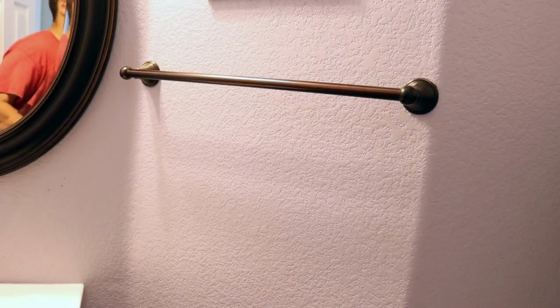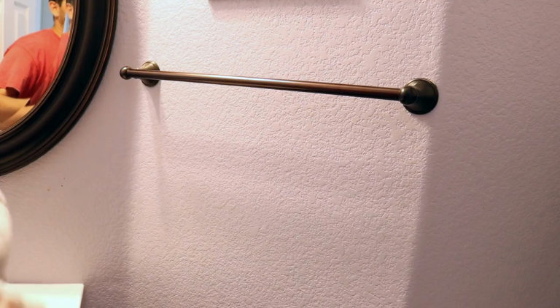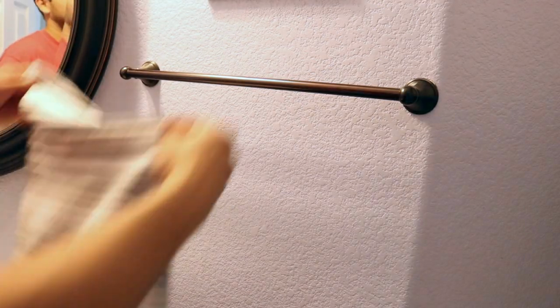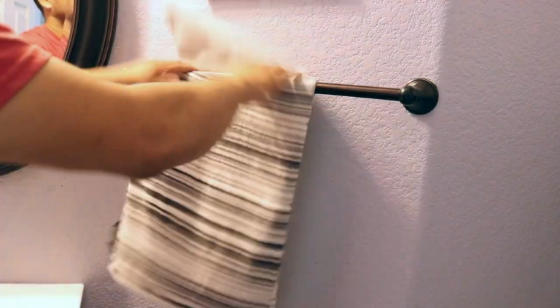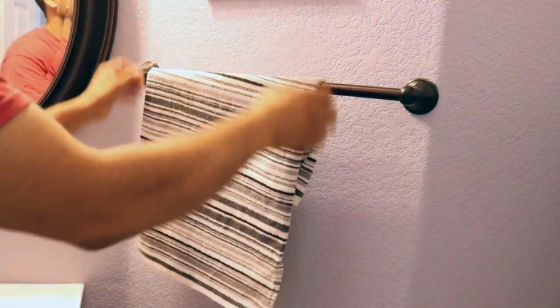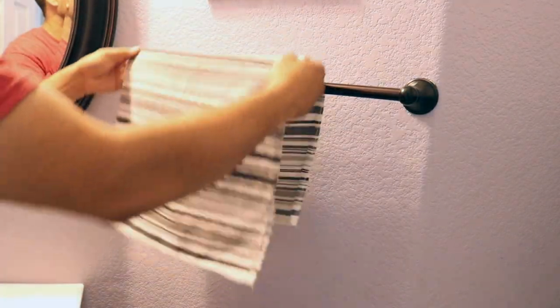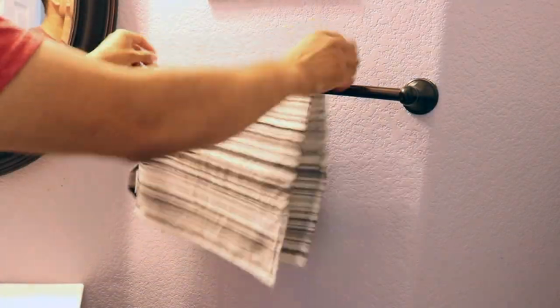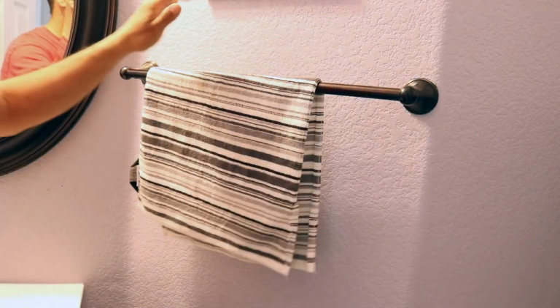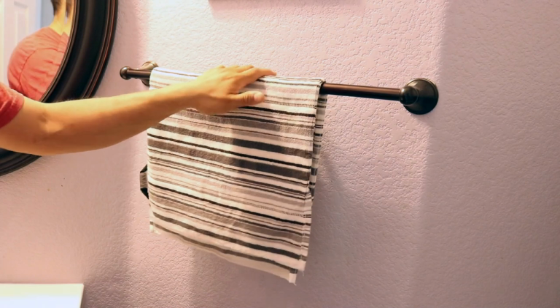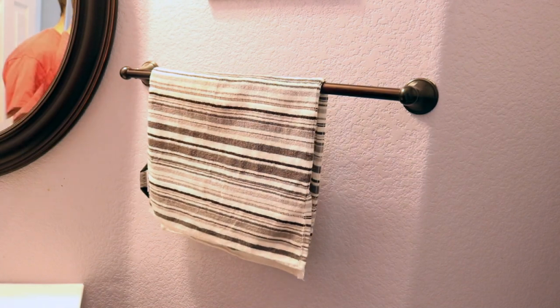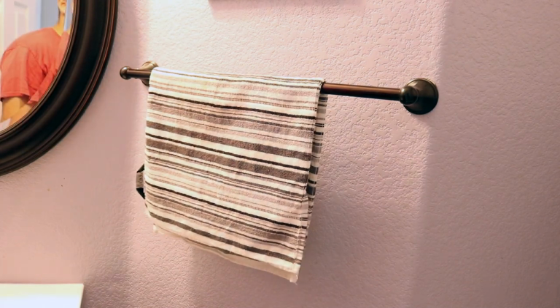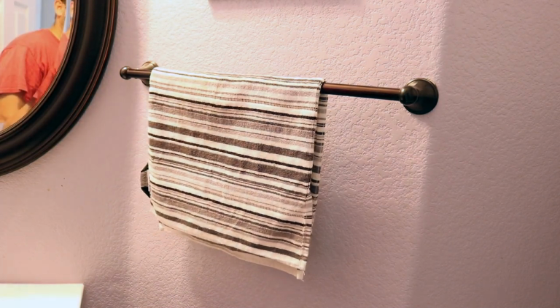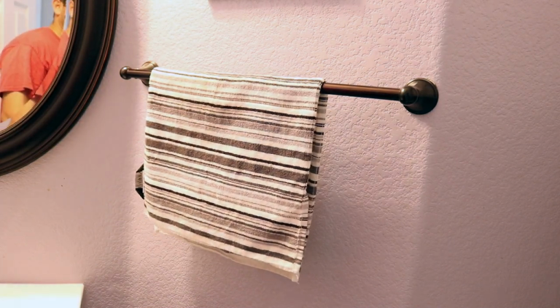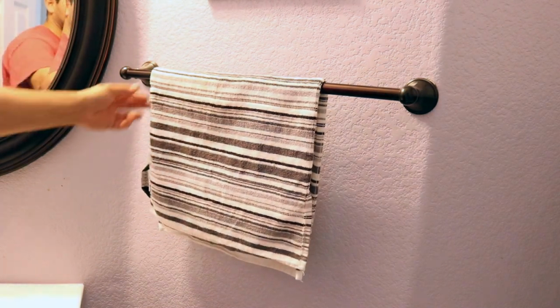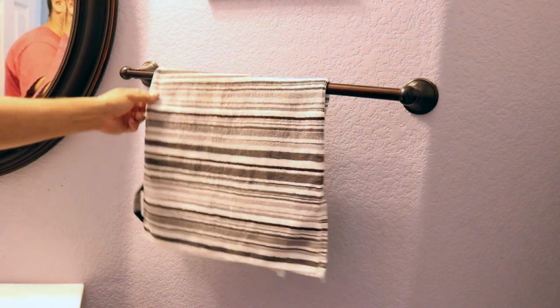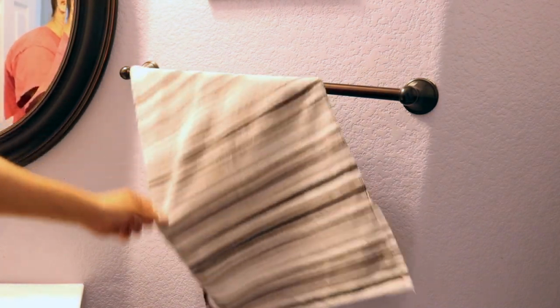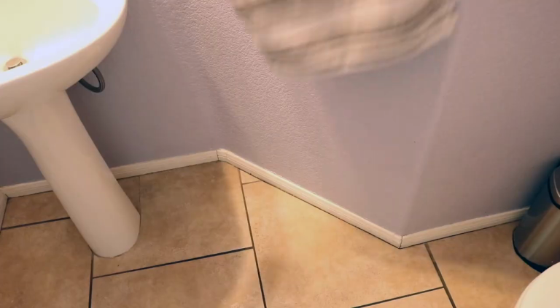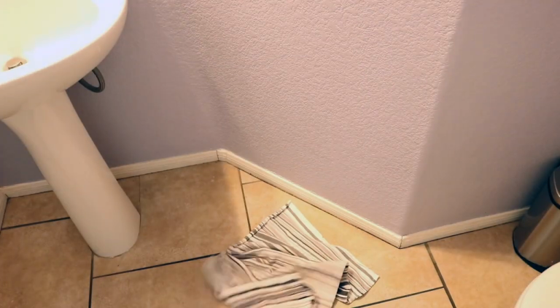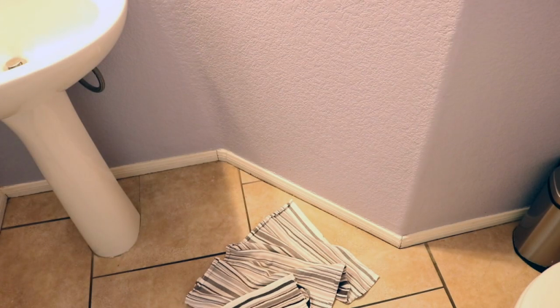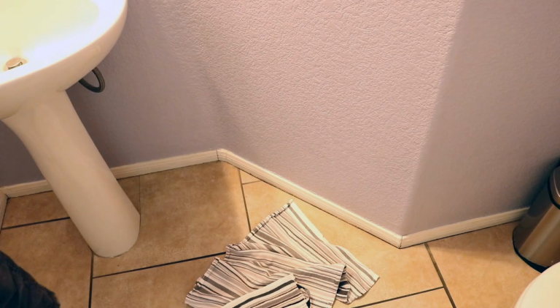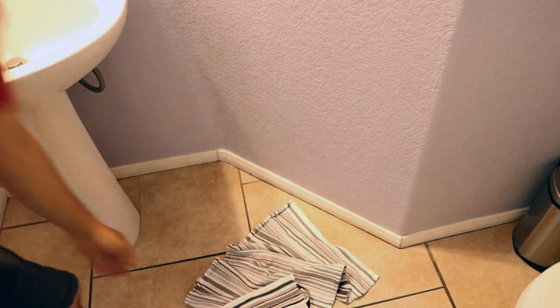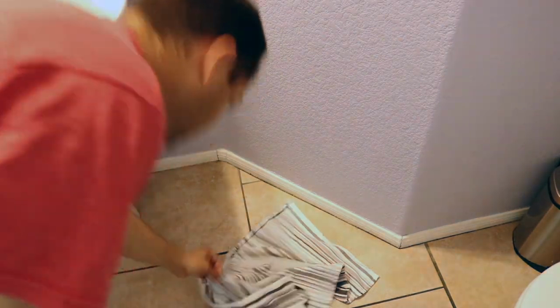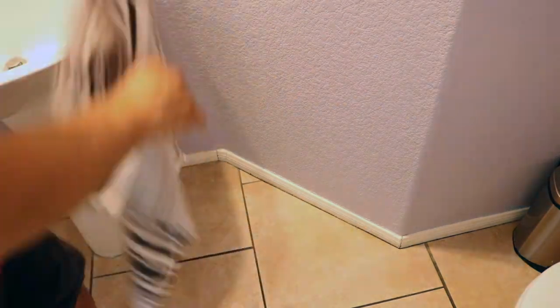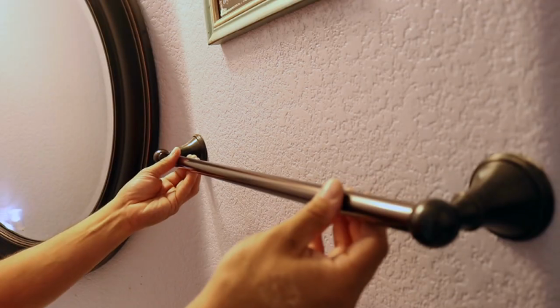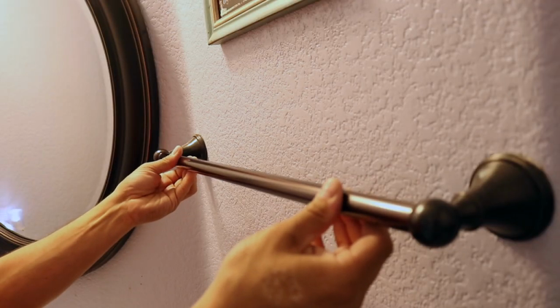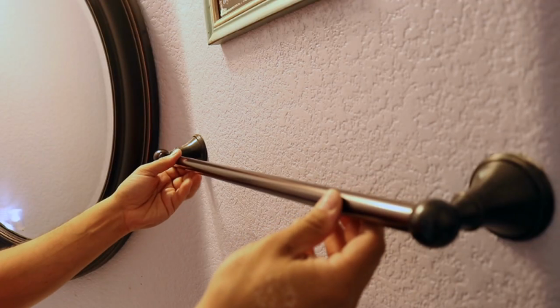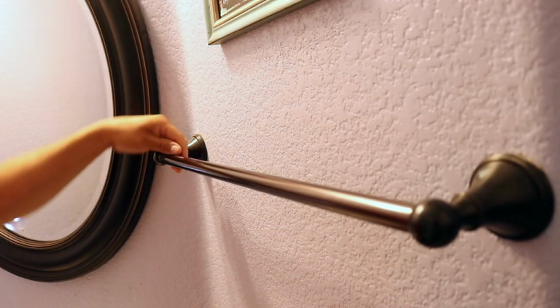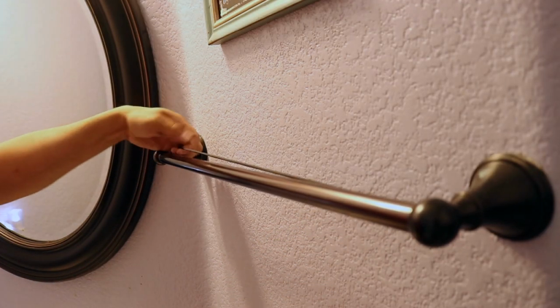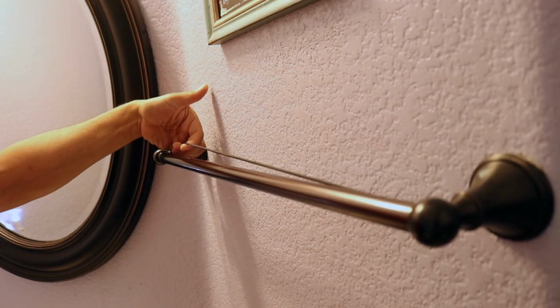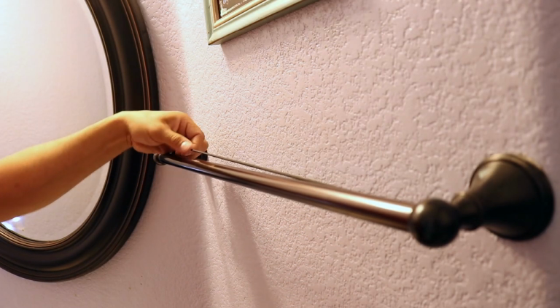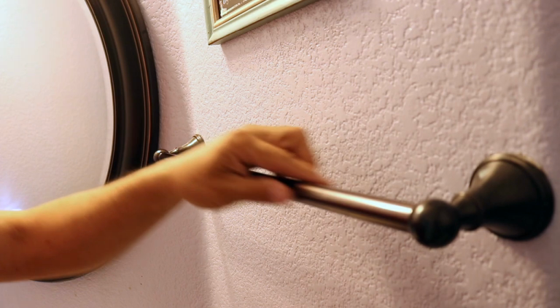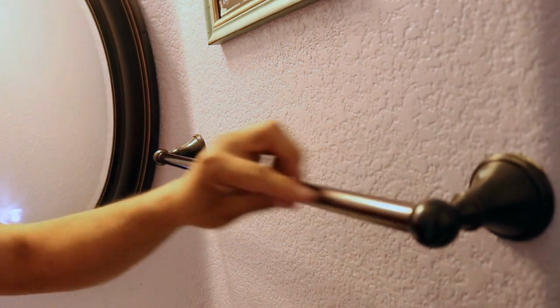Here is one of my favorites. This is a half bathroom we are in, and this is a towel you would dry your hands off with. But every time I would come in here, I would find this thing on the ground. So I took off this tube and ran a section of paracord all the way through.